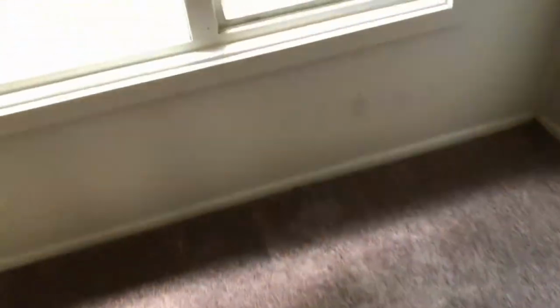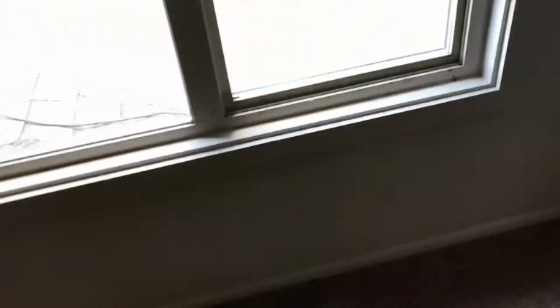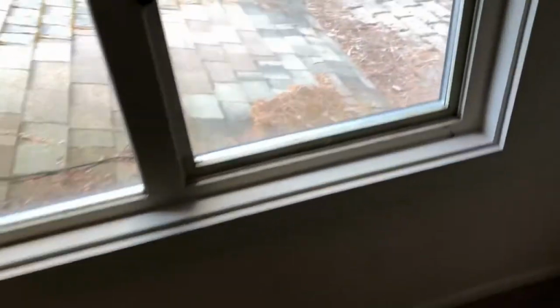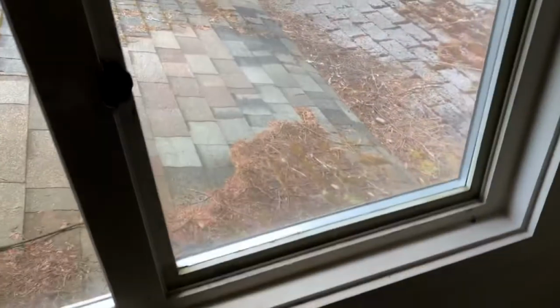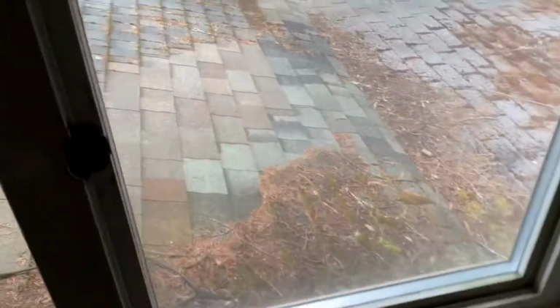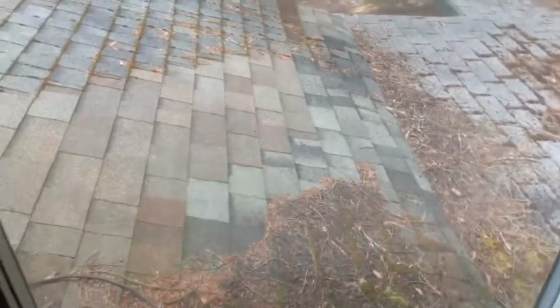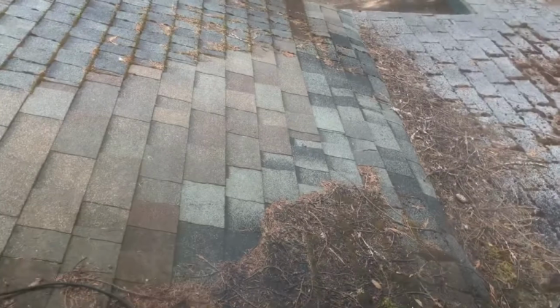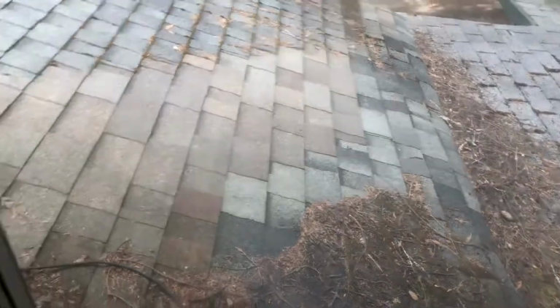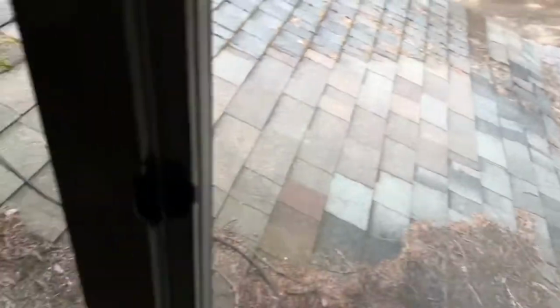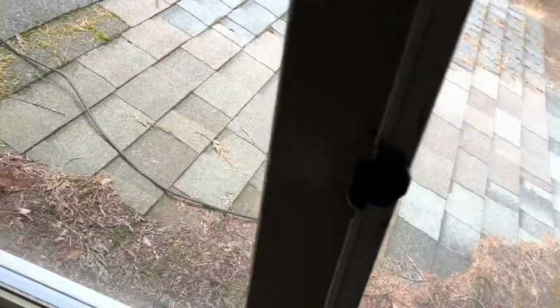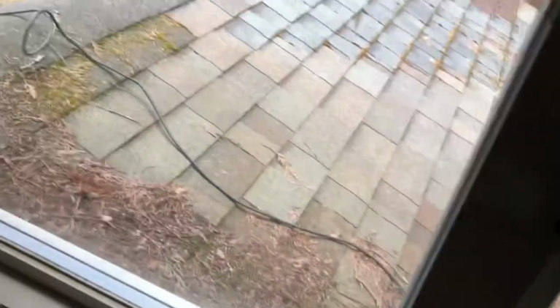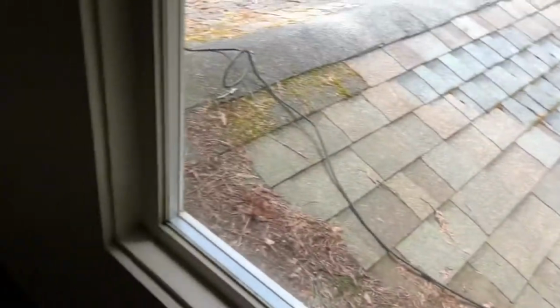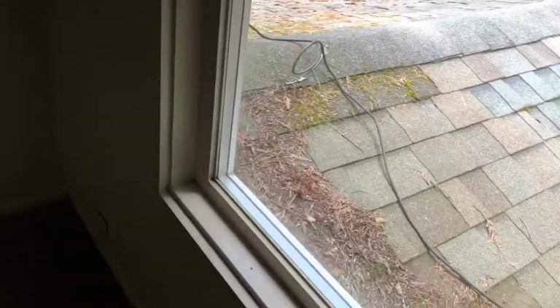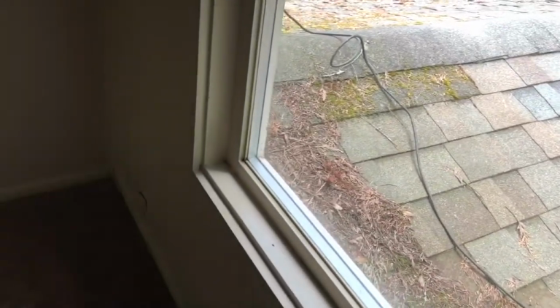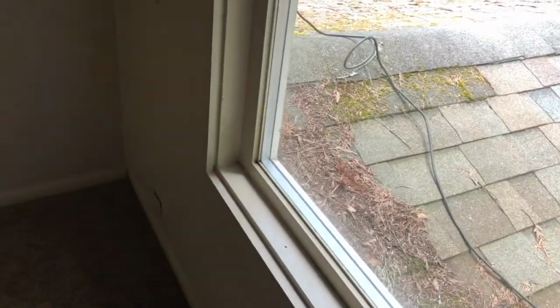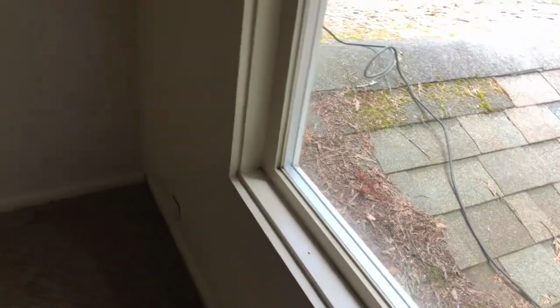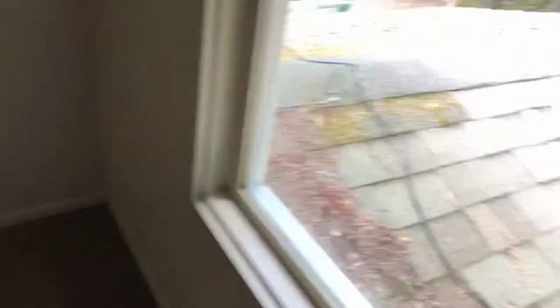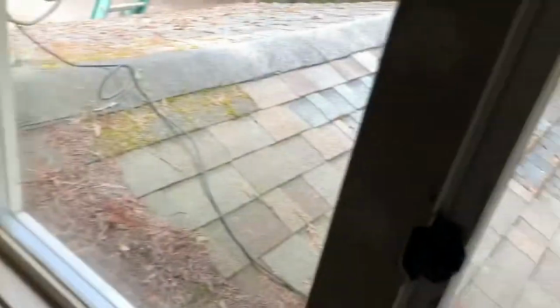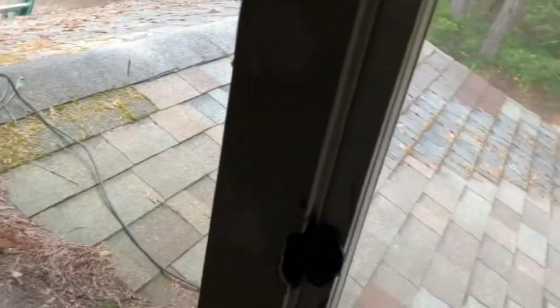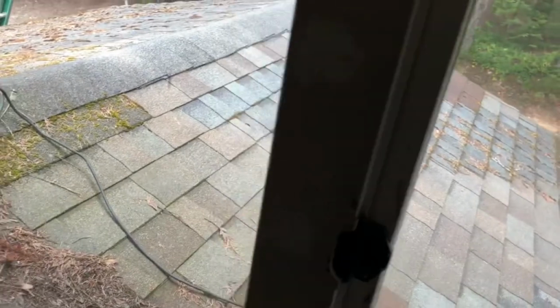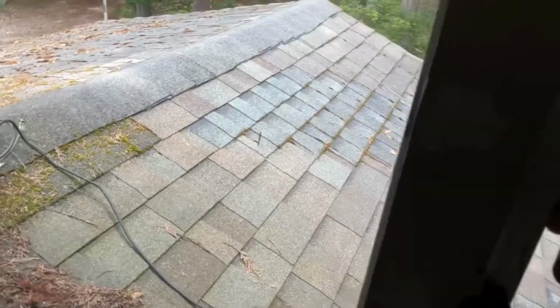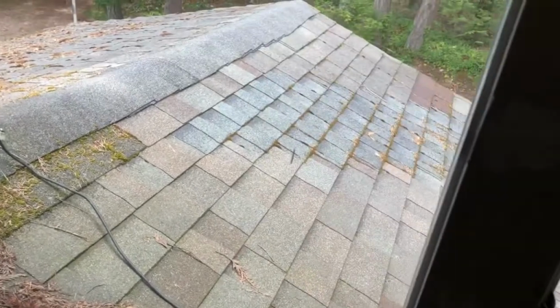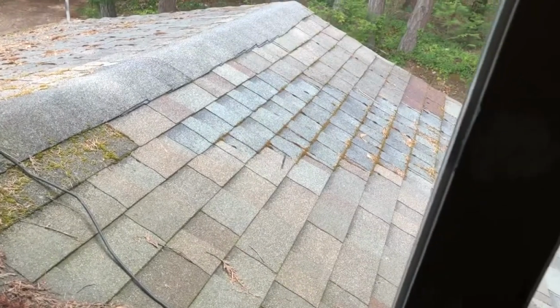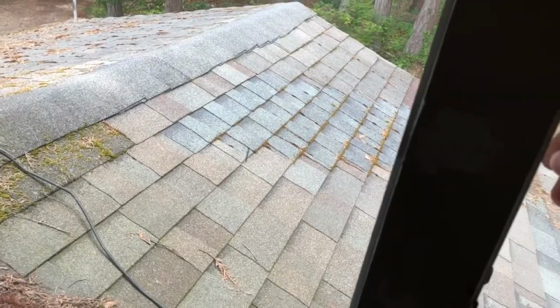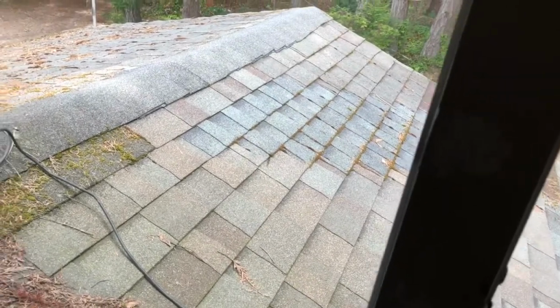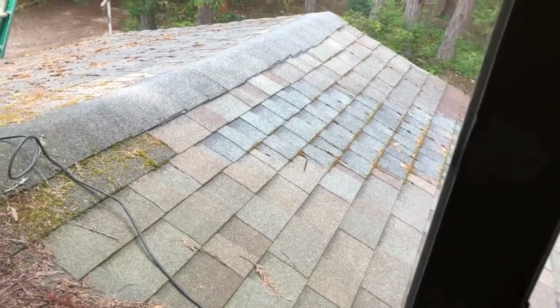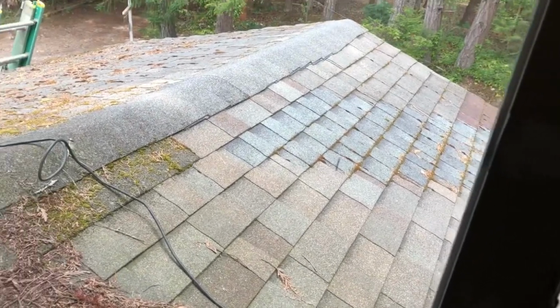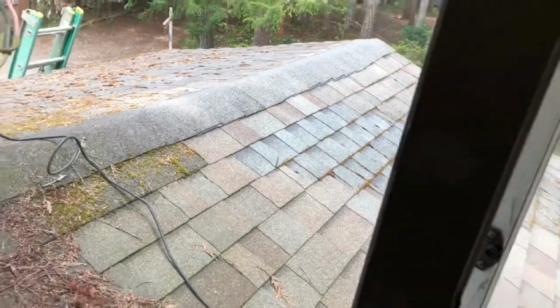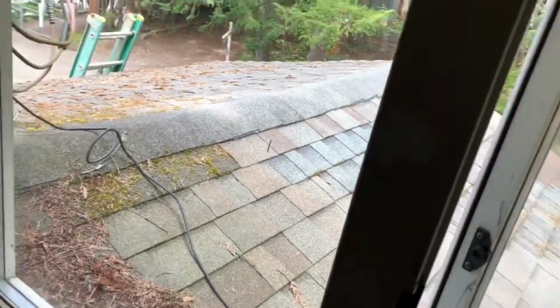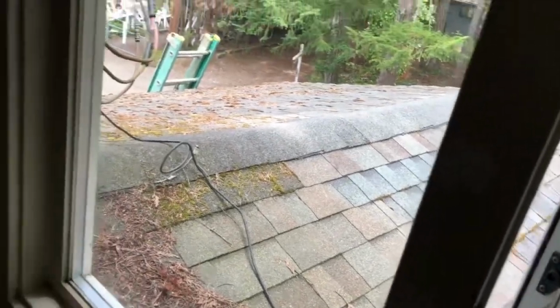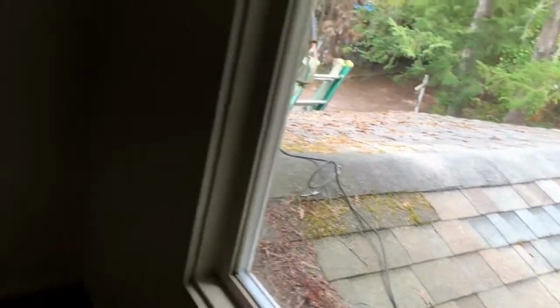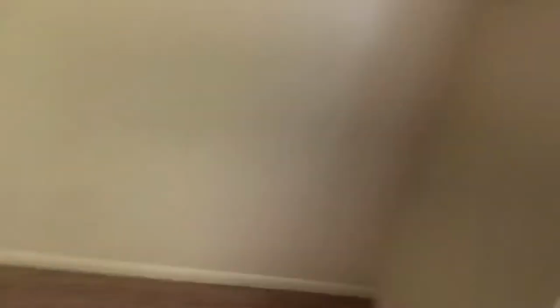I chose to do a low moisture cleaning after vacuuming upstairs. You could see the carpets came out really good and didn't really require a heavy duty steam clean.